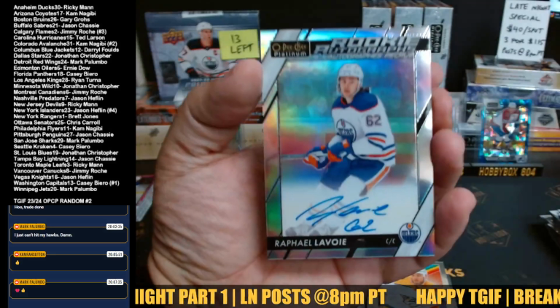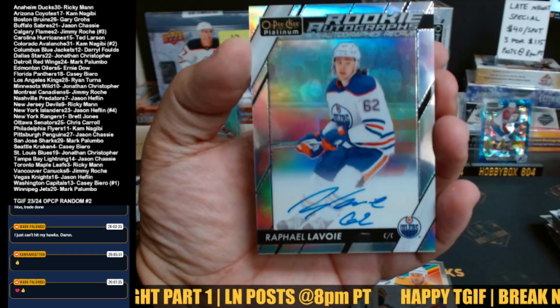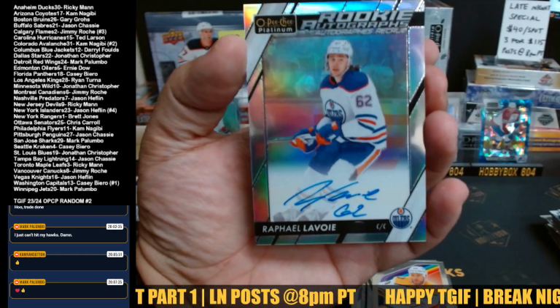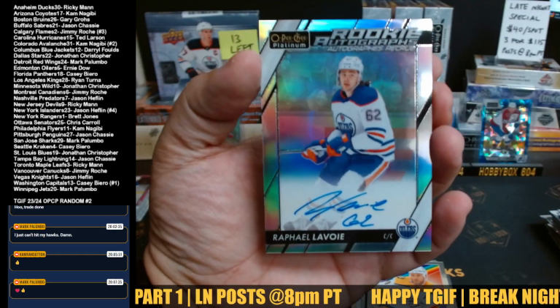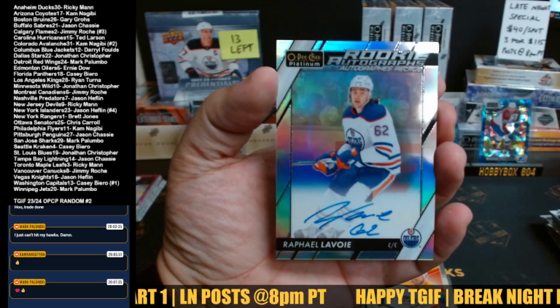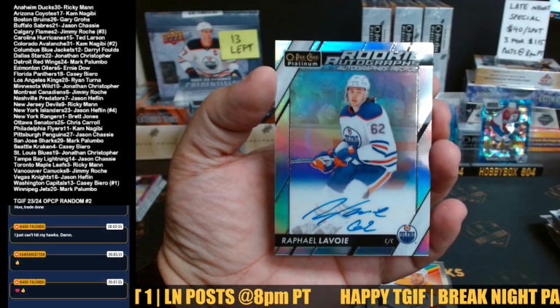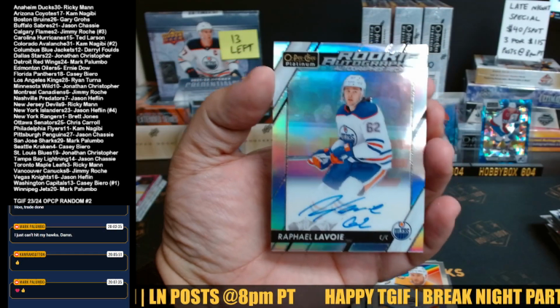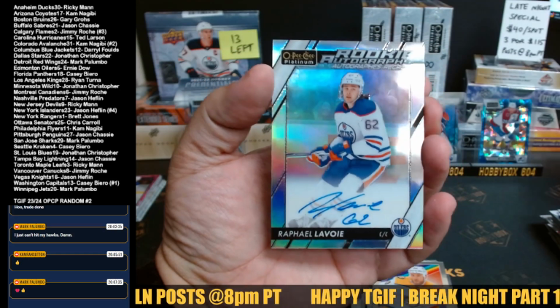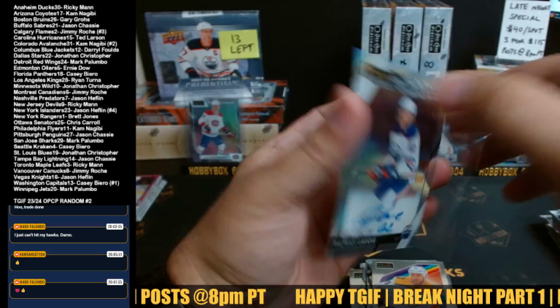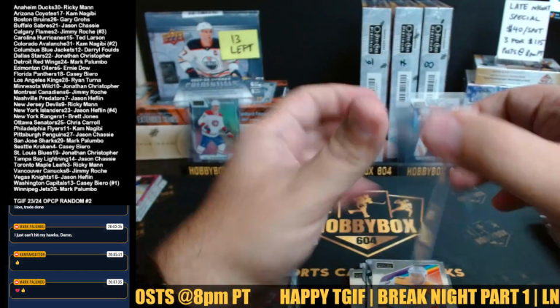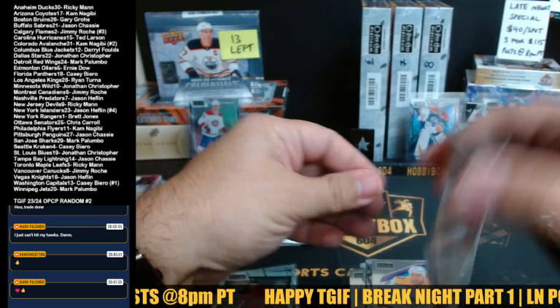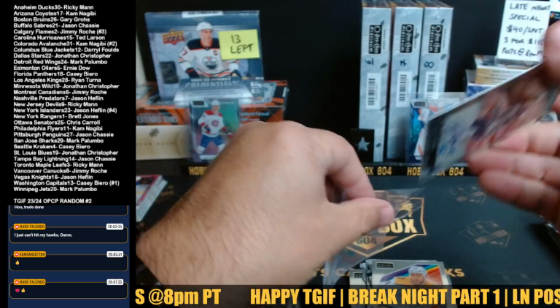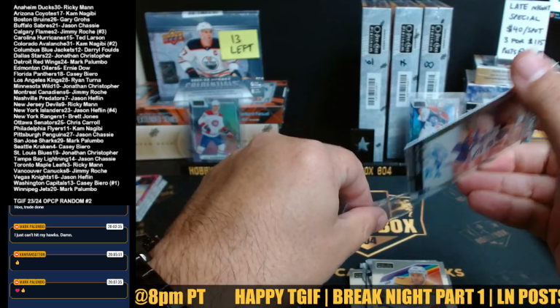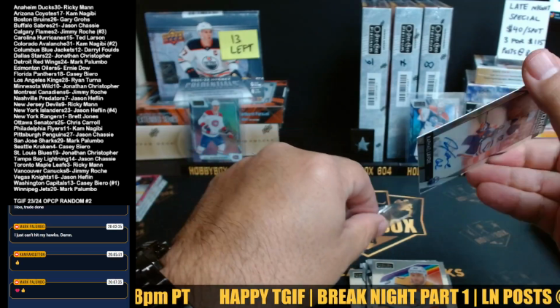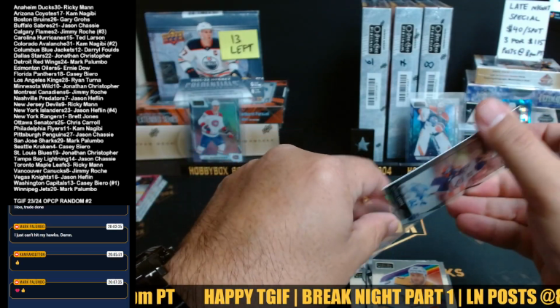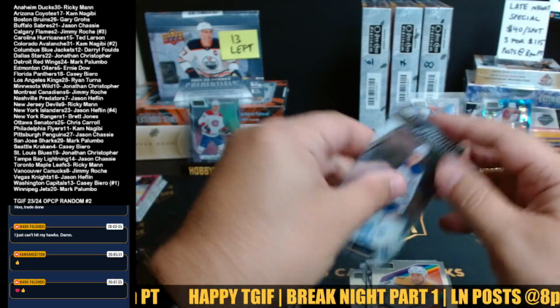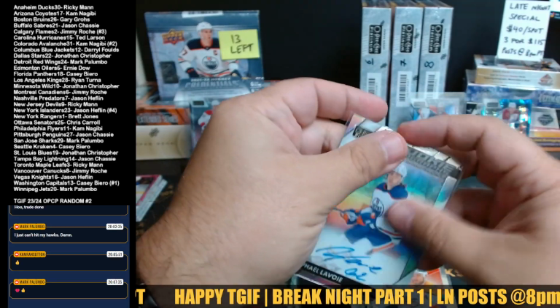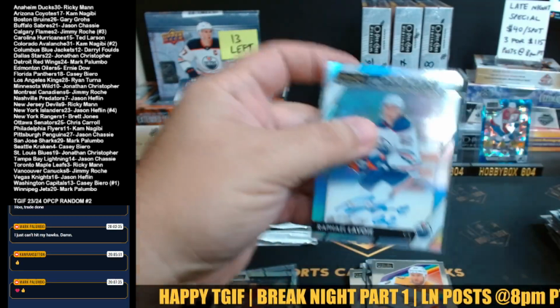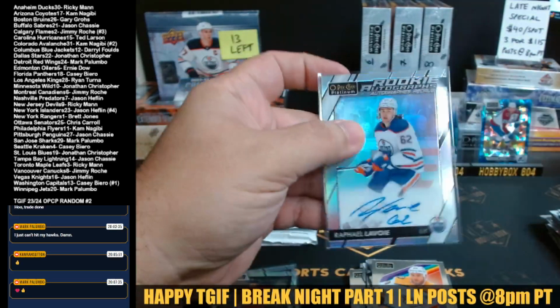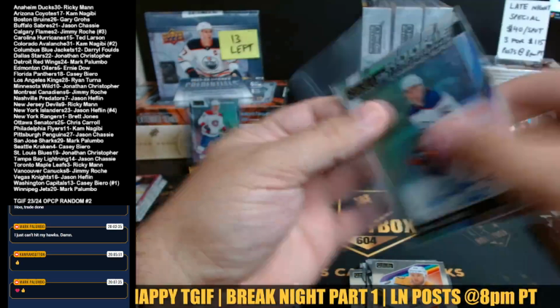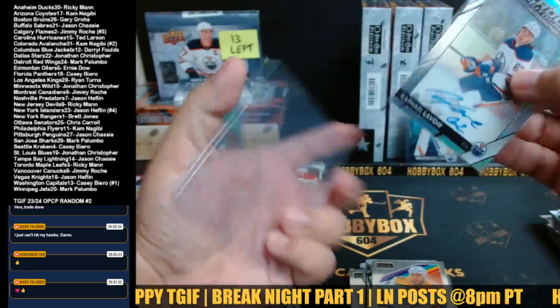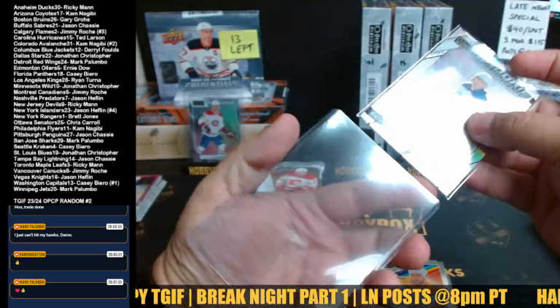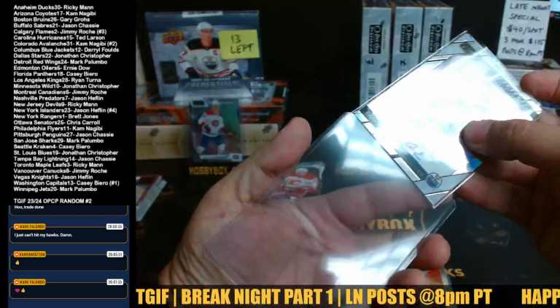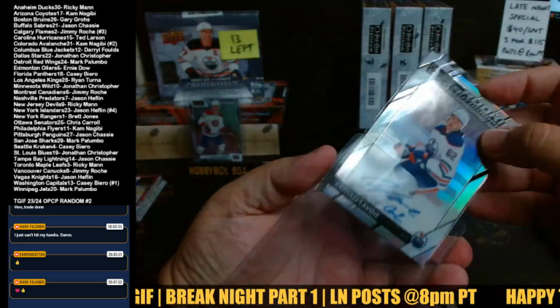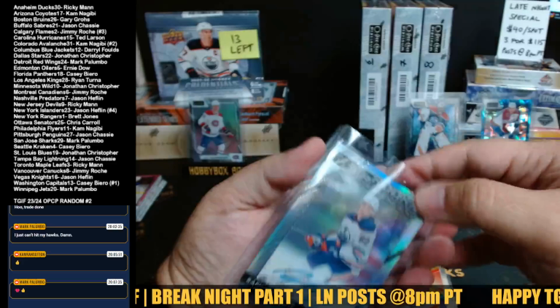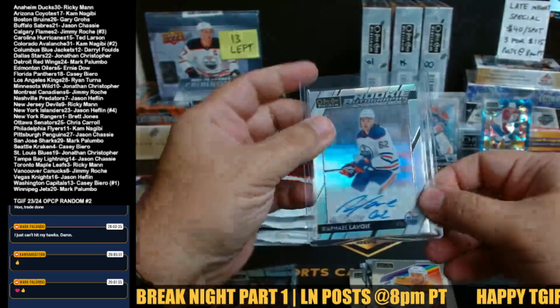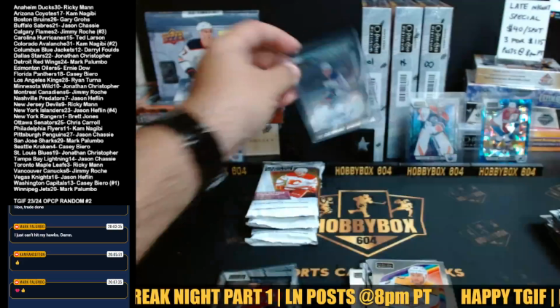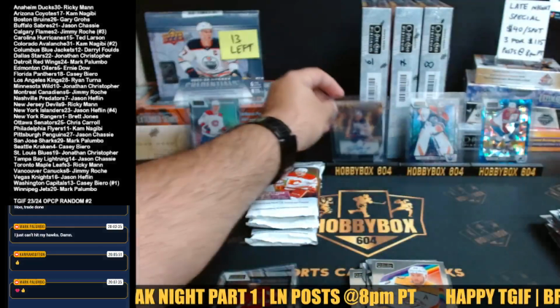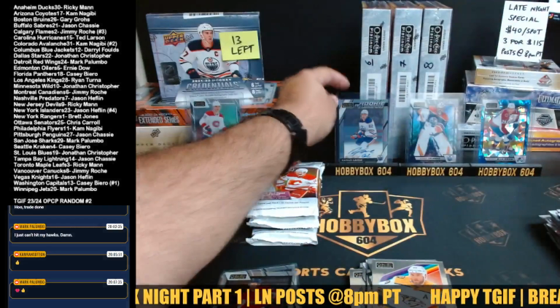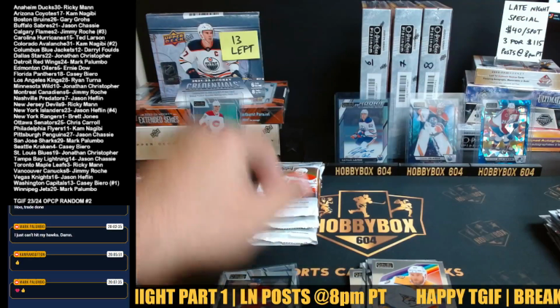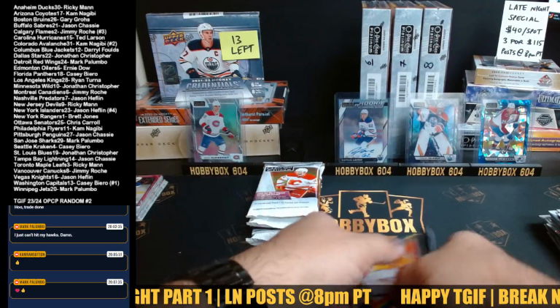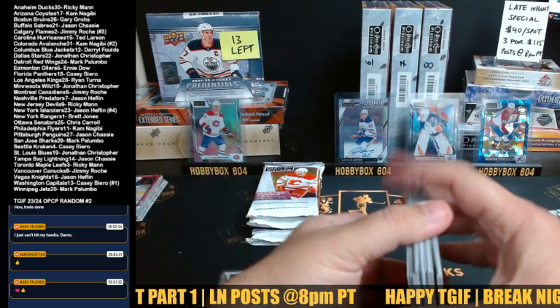That is our autograph going out to the Edmonton Oilers - Raphael Lavoie, Refractor or Rainbow Rookie Auto. There you go - Ernie on fire! Two cards on the stand, Ernie - how did that happen?